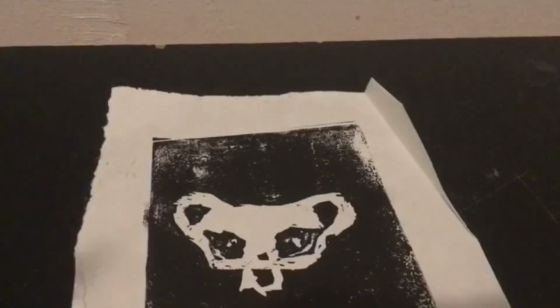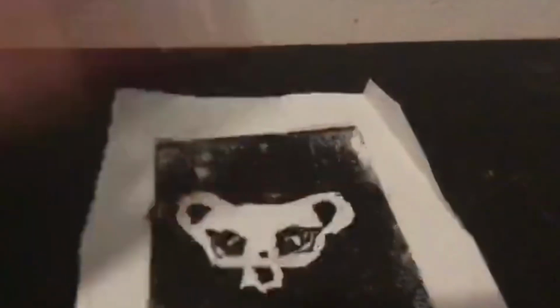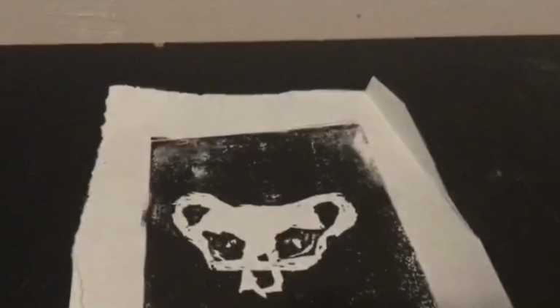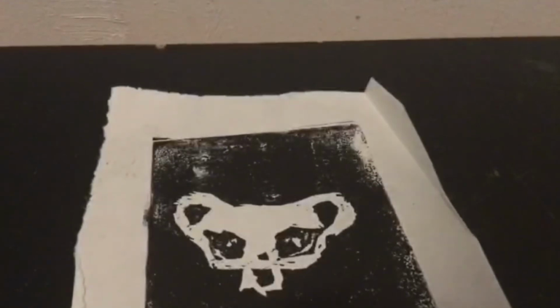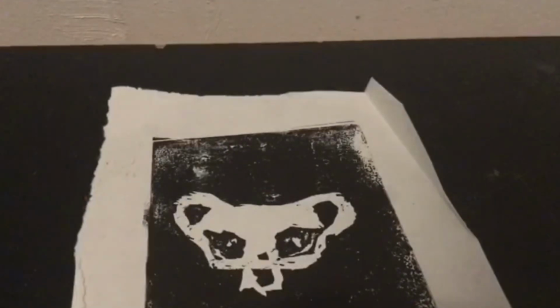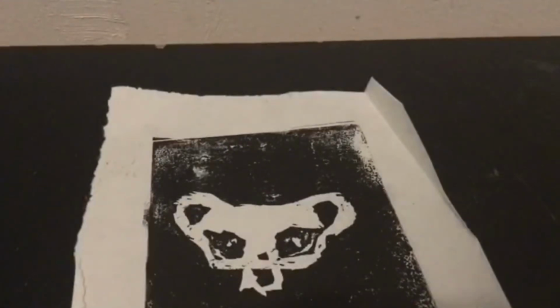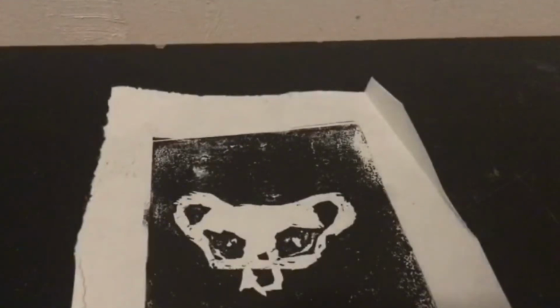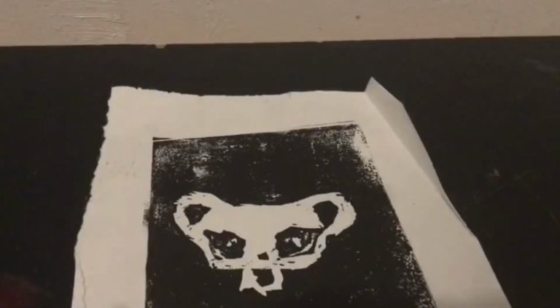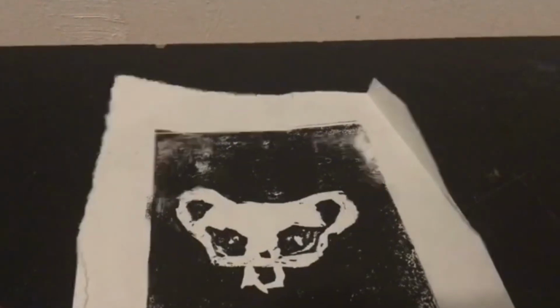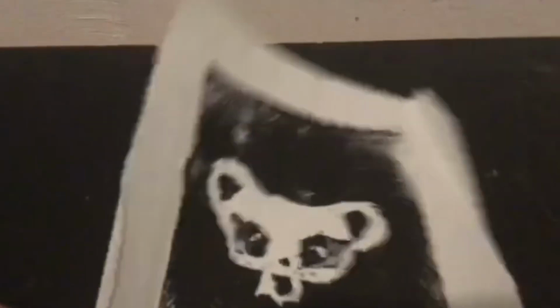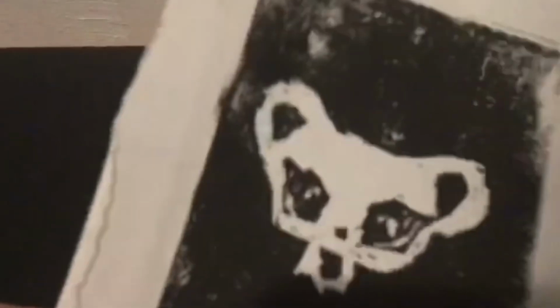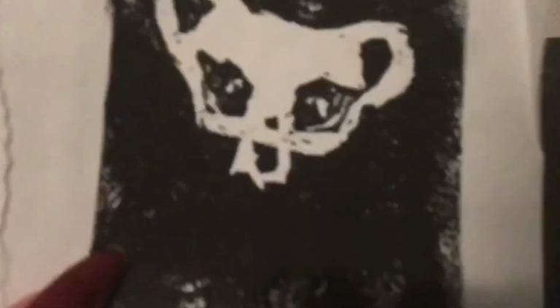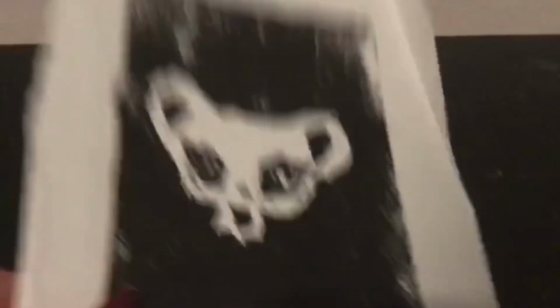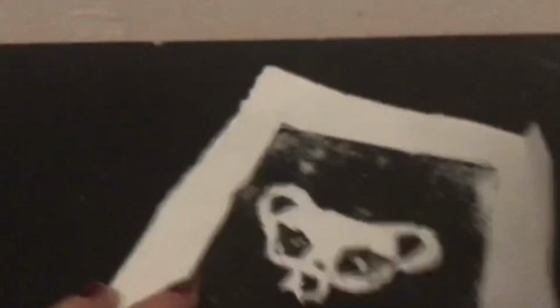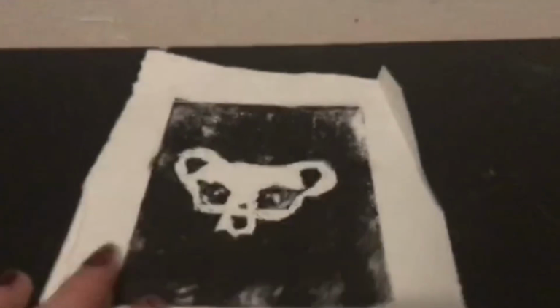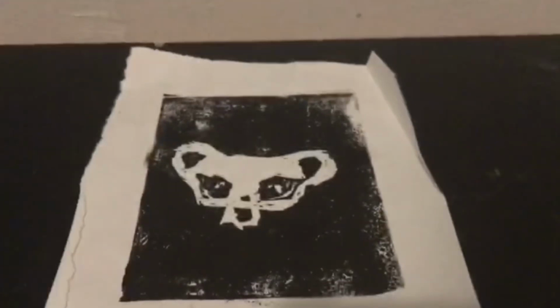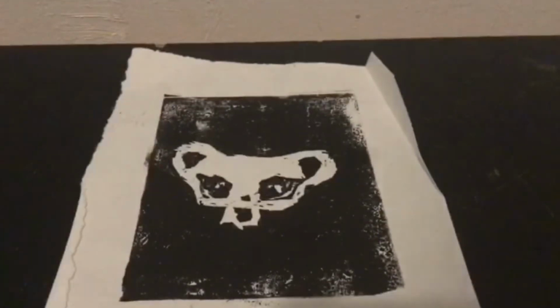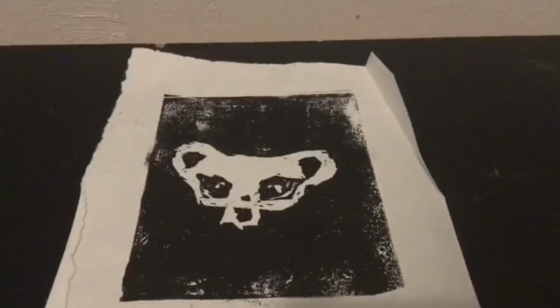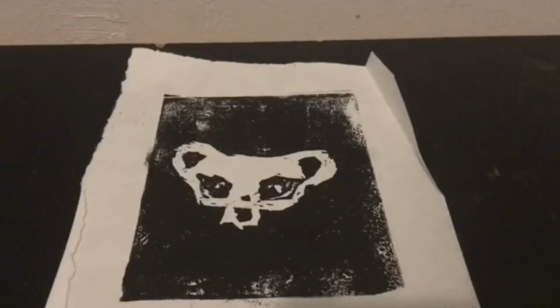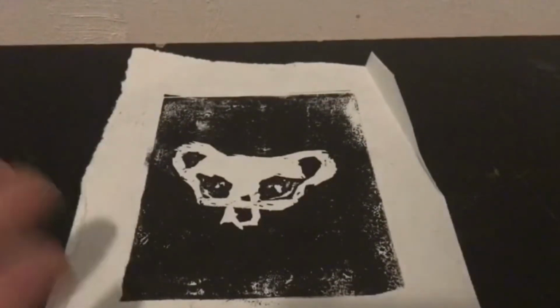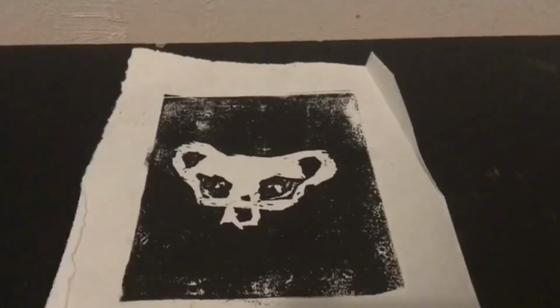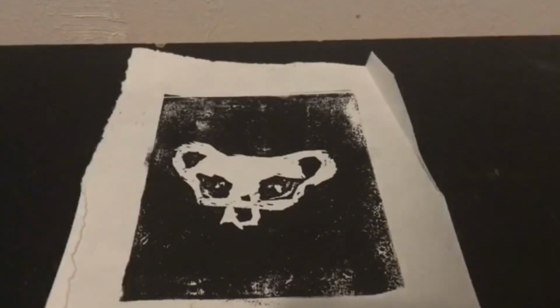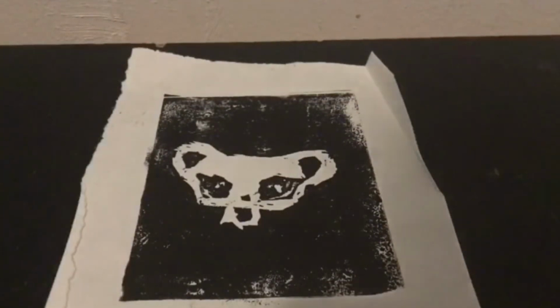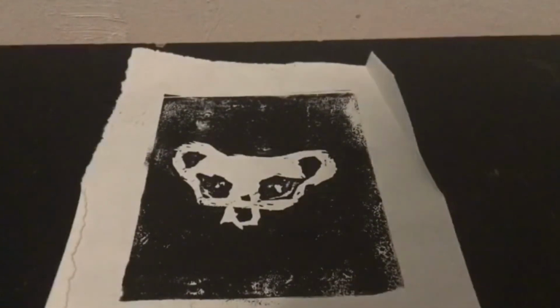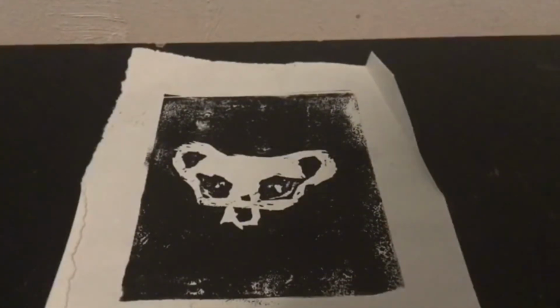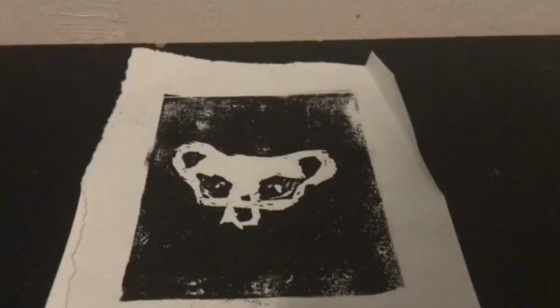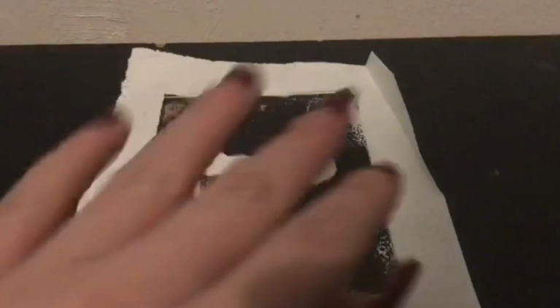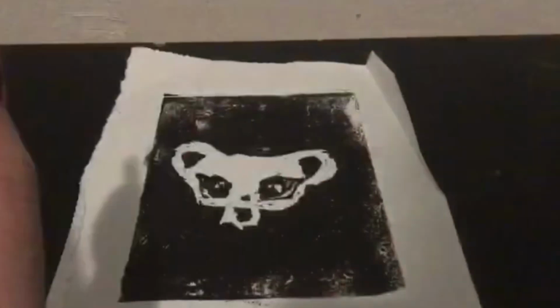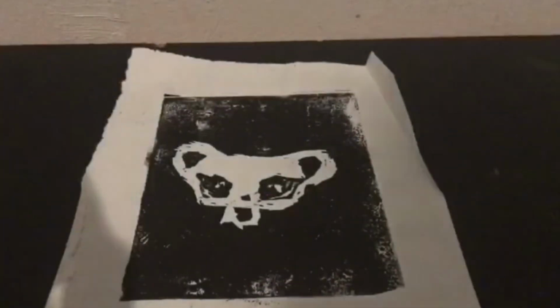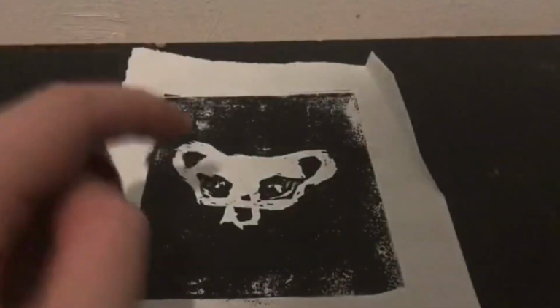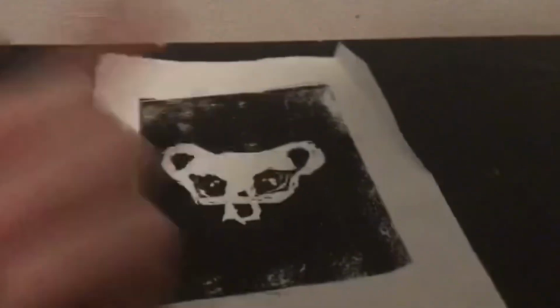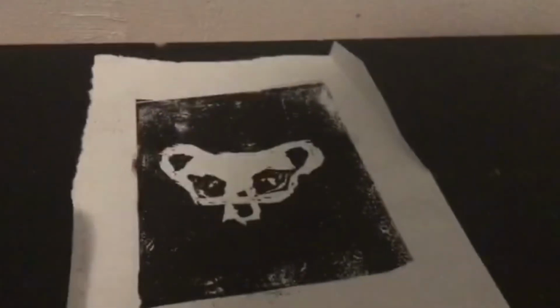Hey everyone, welcome back! Today I just want to make this quick little video showing you guys the good copy of my LPS printmaking stamp that I did in art last year. I can't find the actual stamp, so I'm worried that my mom threw it away, but basically we carved the stamp and I chose my little character.